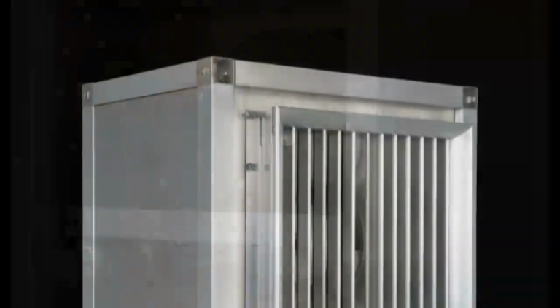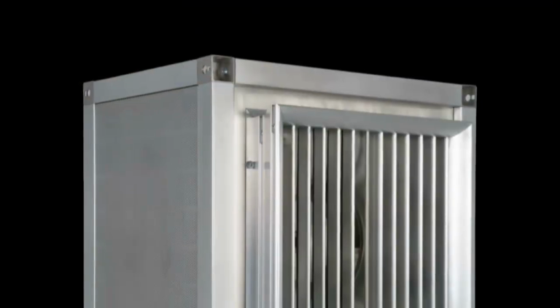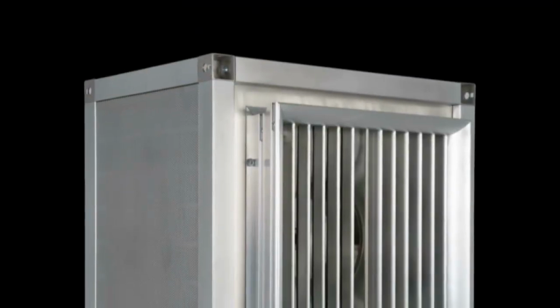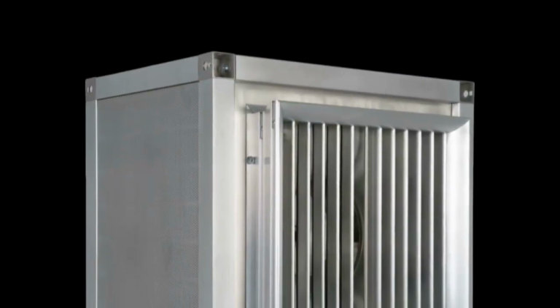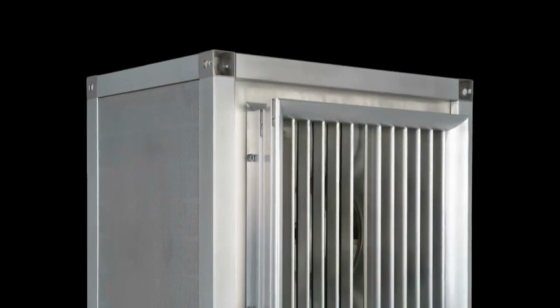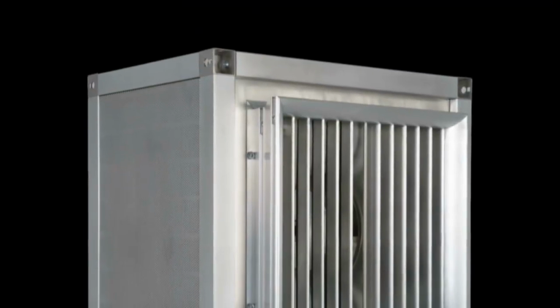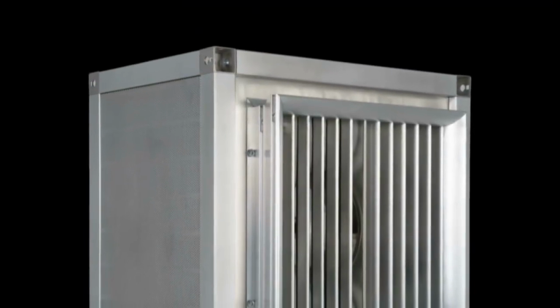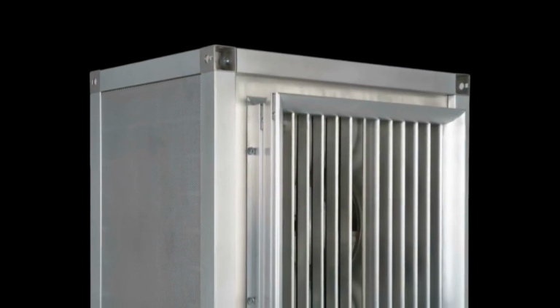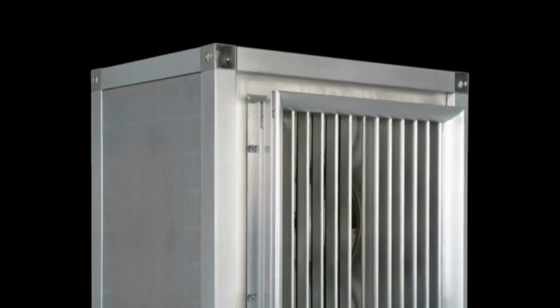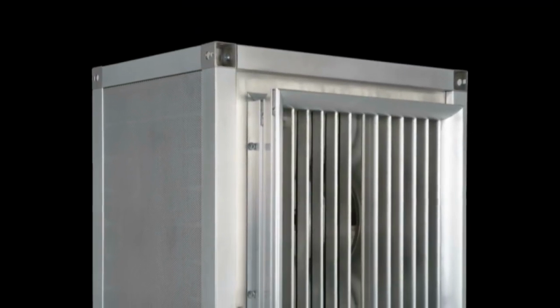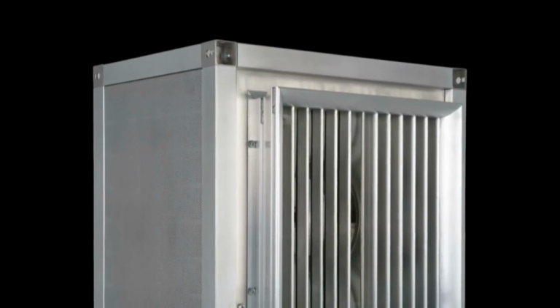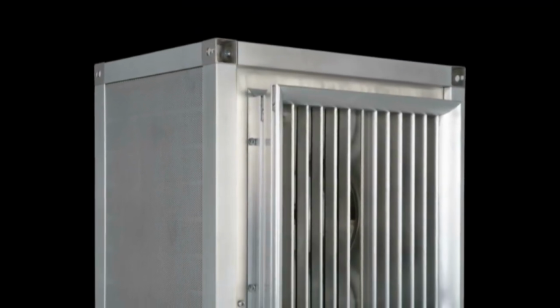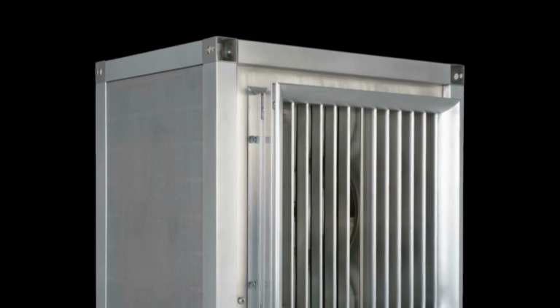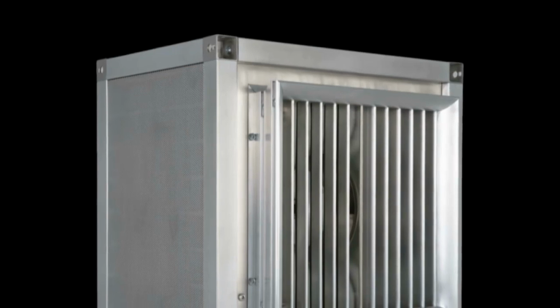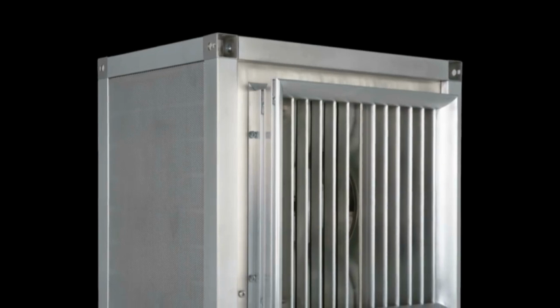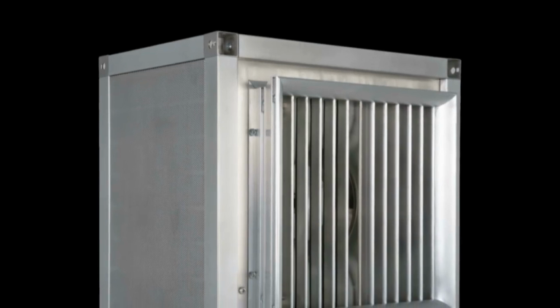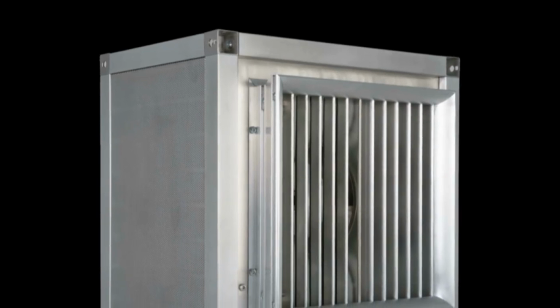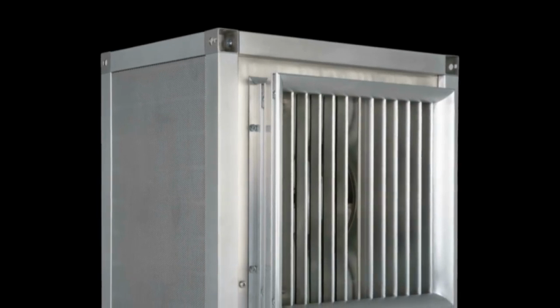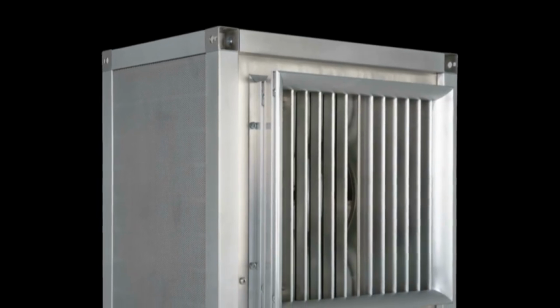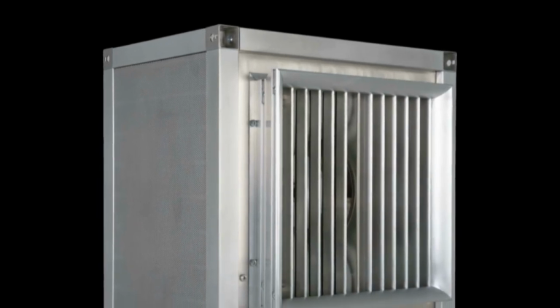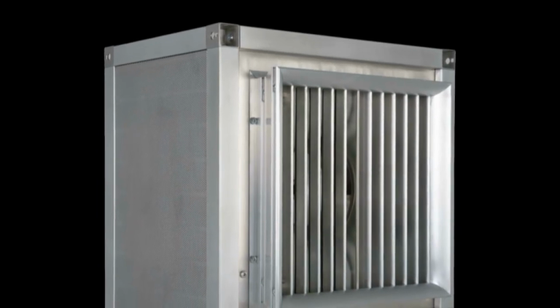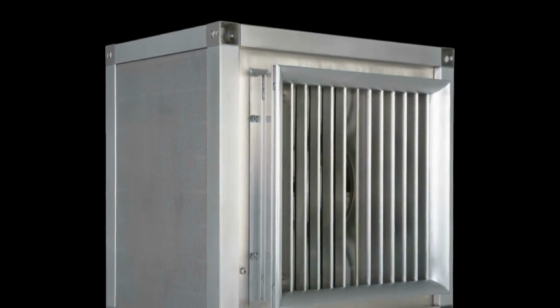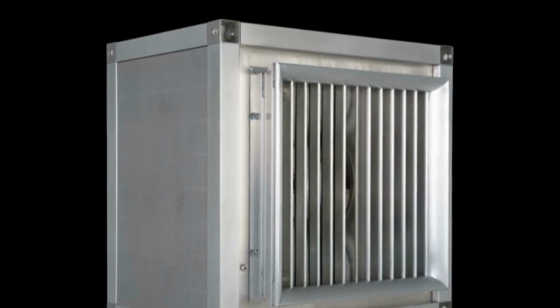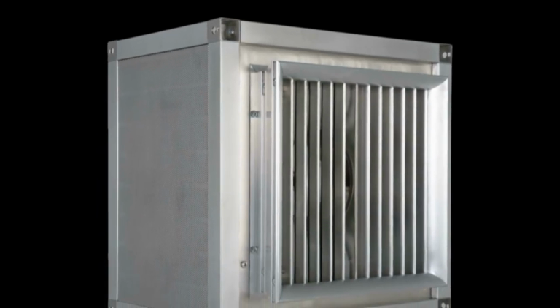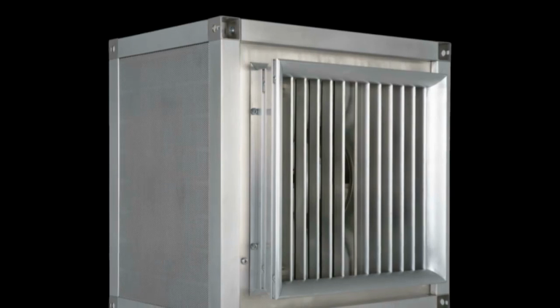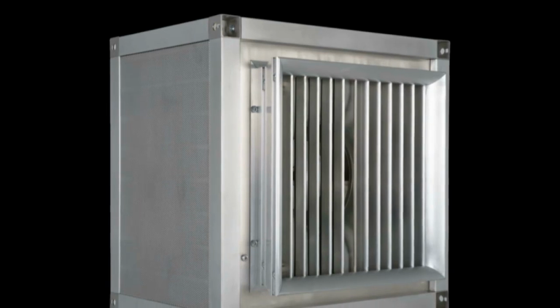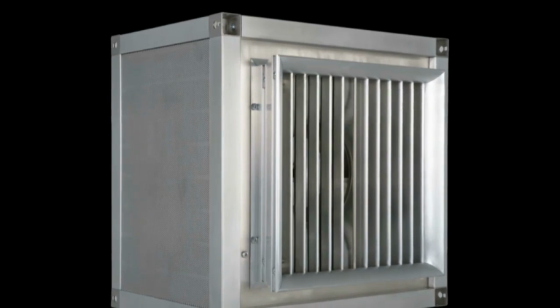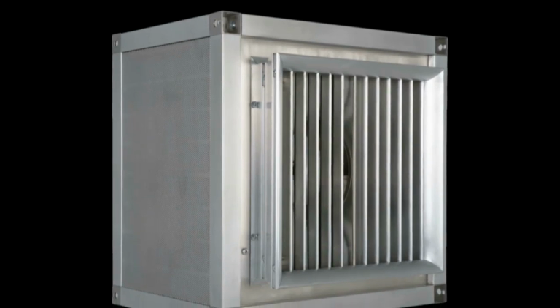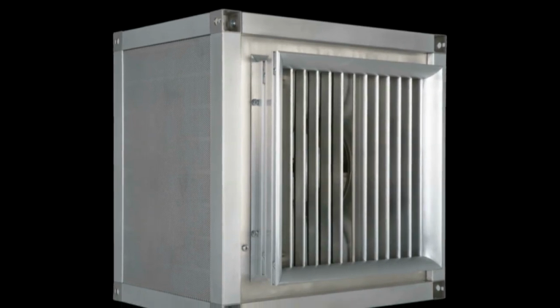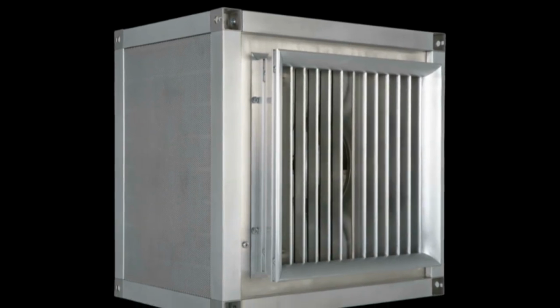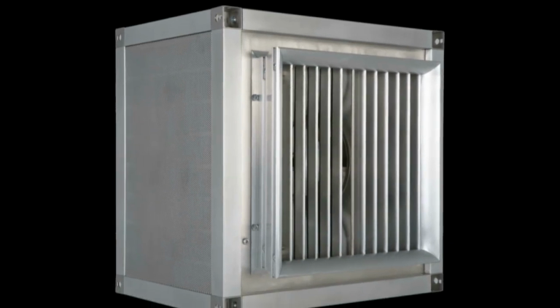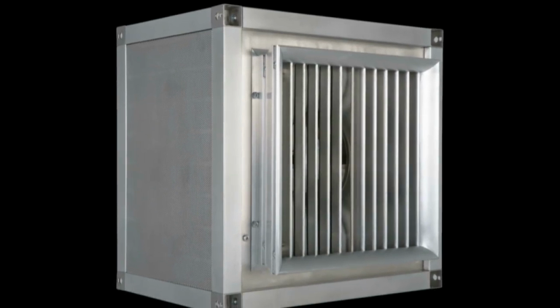Other features include integral lifting lugs and the new low profile fan wall backdraft damper, which protrudes only three inches into the airstream, helping in applications with a tight fit inside the air tunnel.